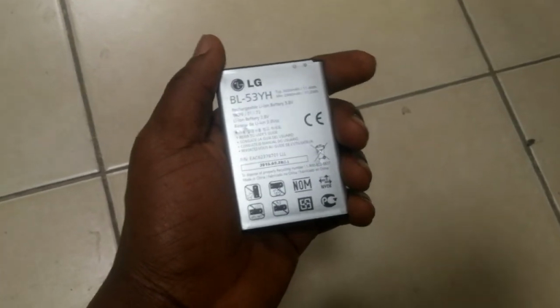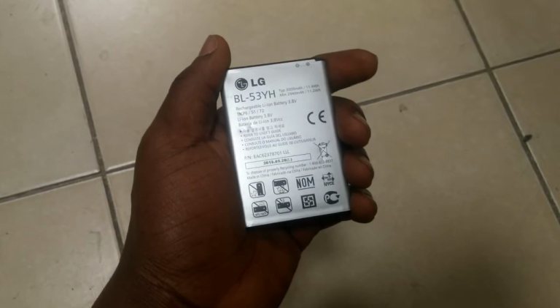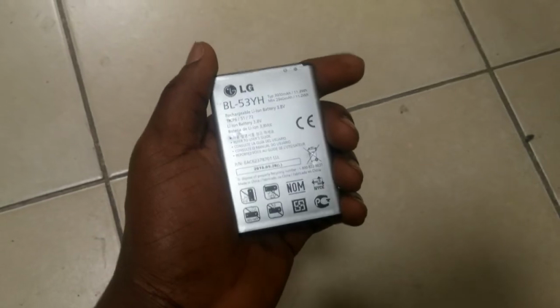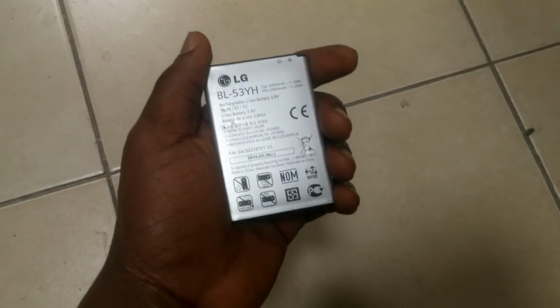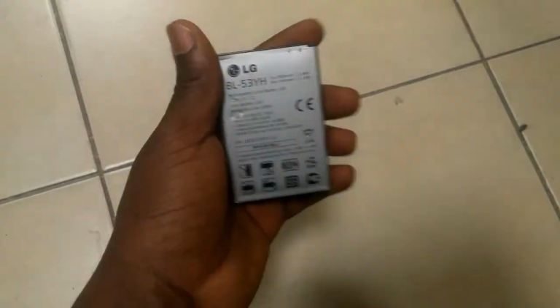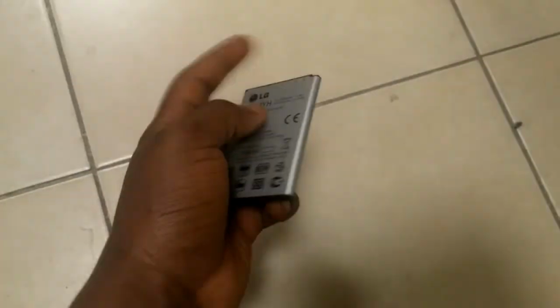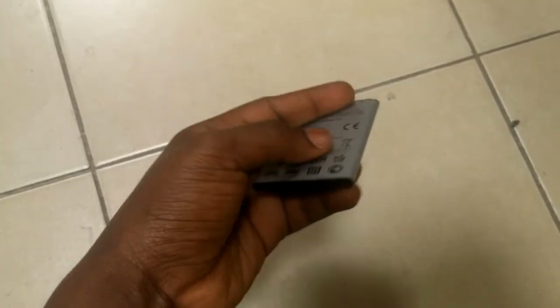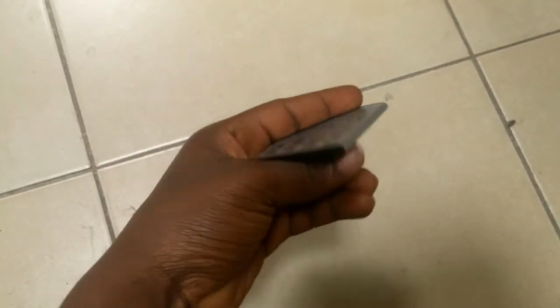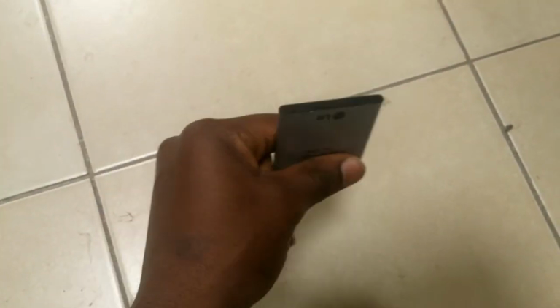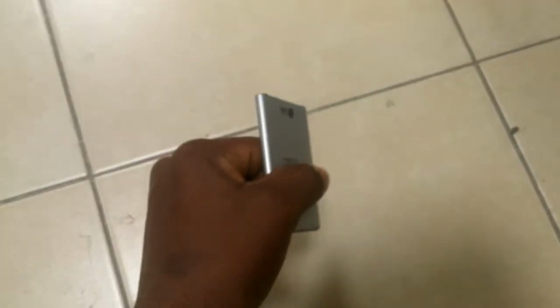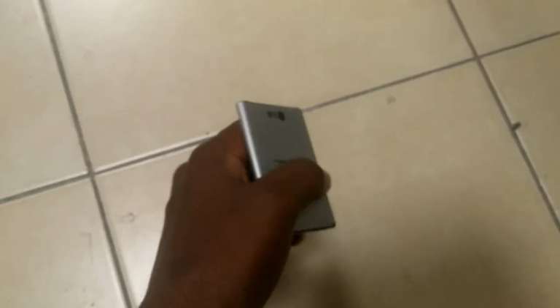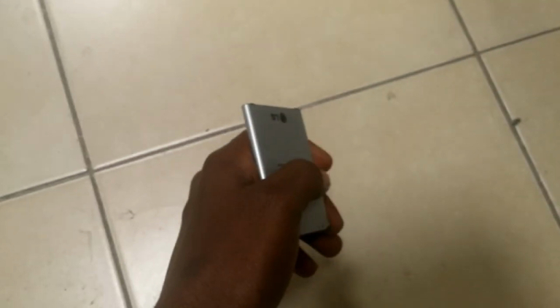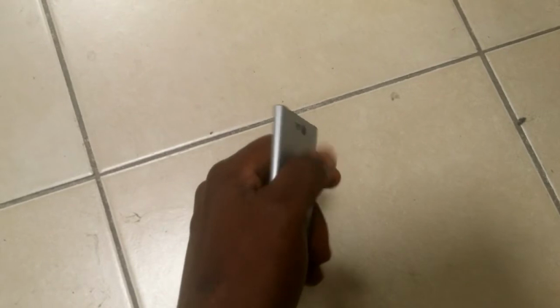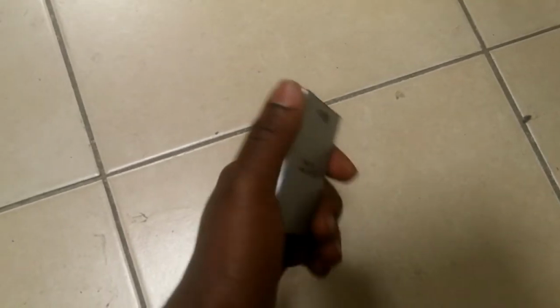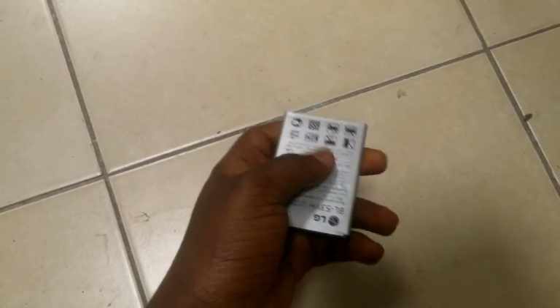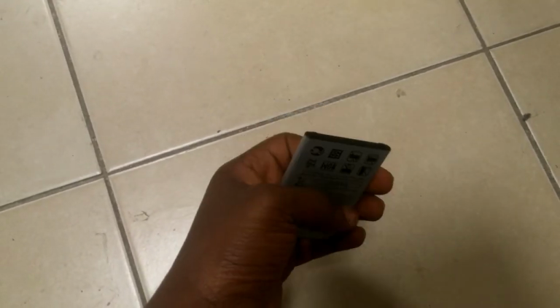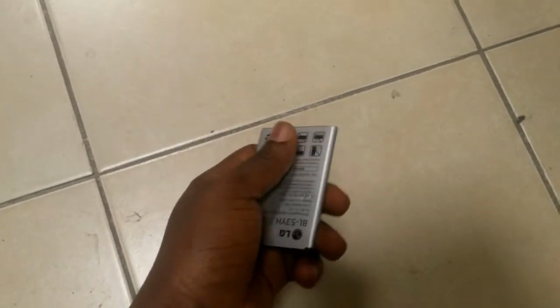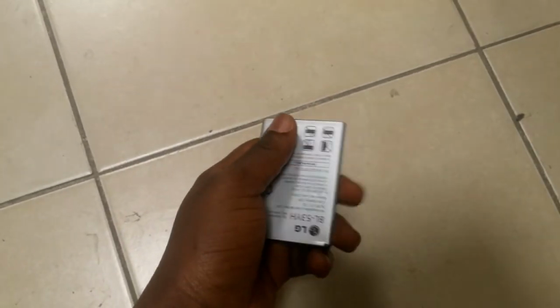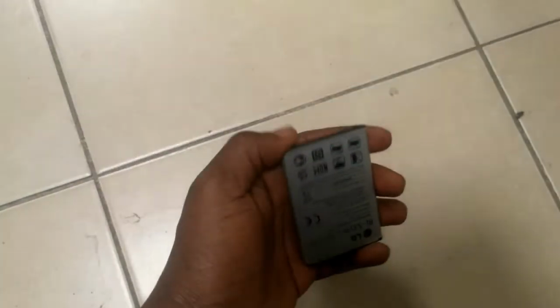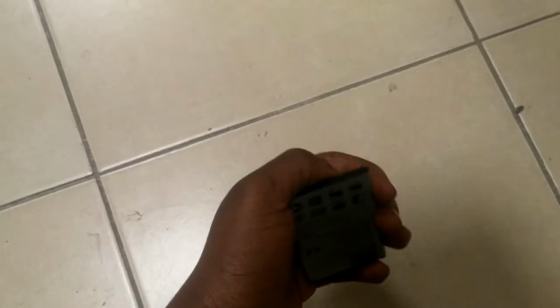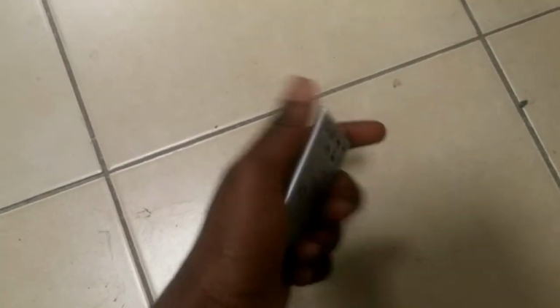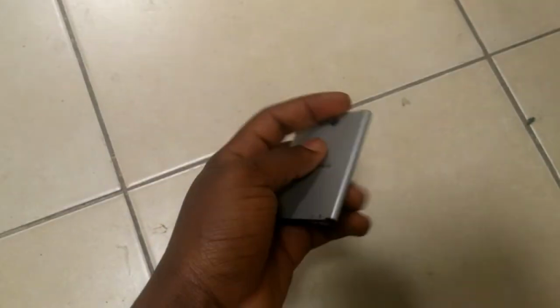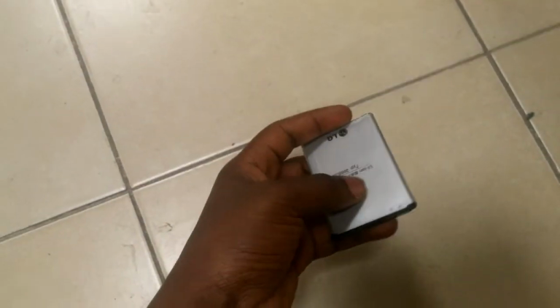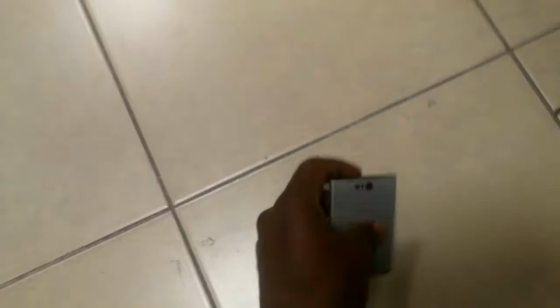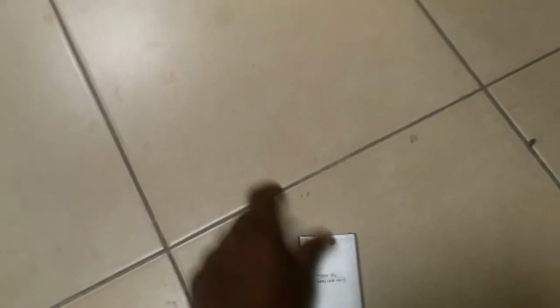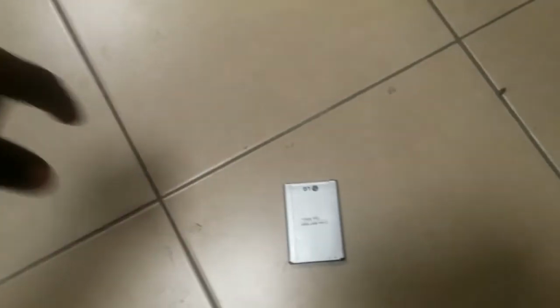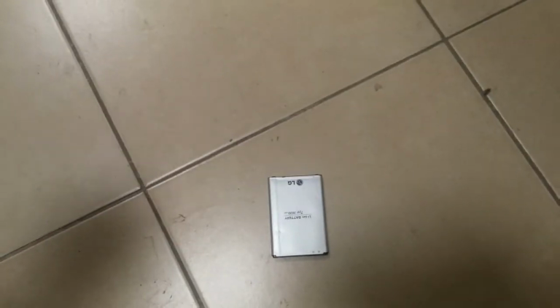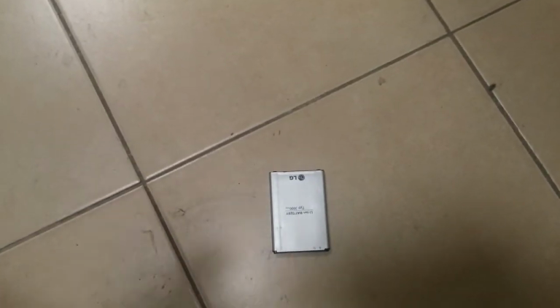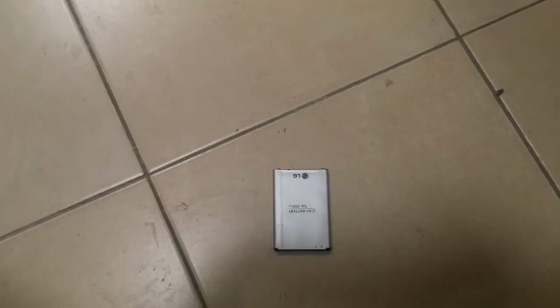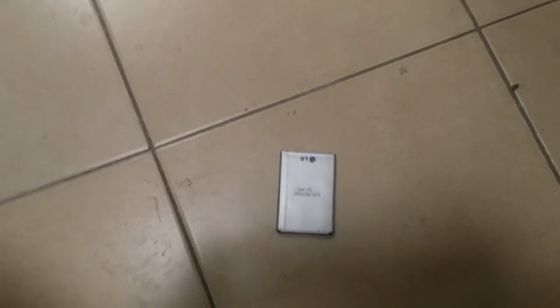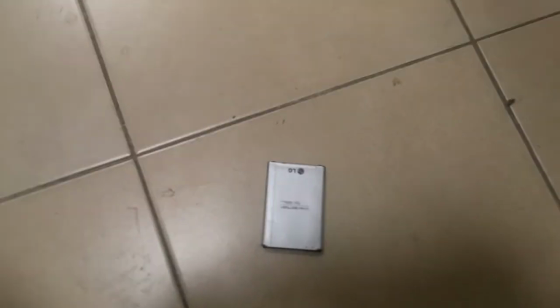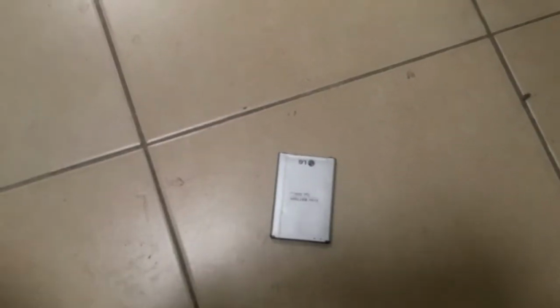This battery can only last for no more than two hours of on-screen time when used properly under some social media apps. We are going to be starting the experiment now.